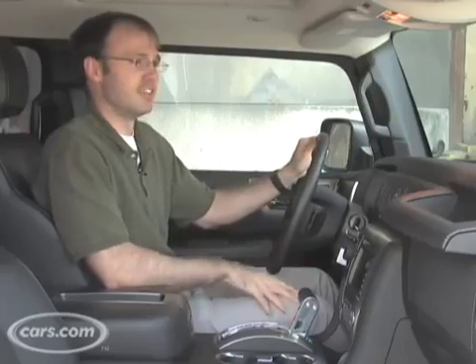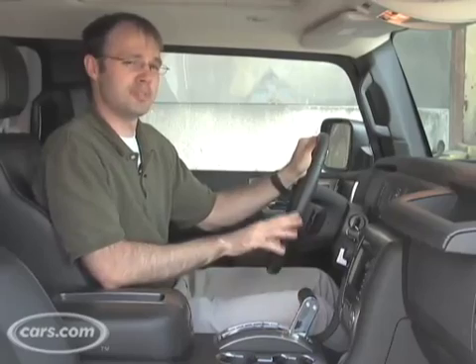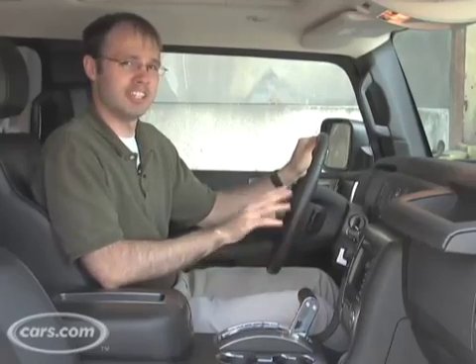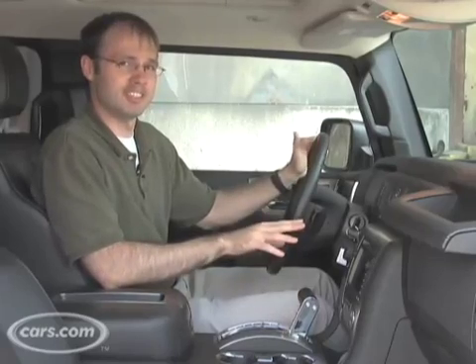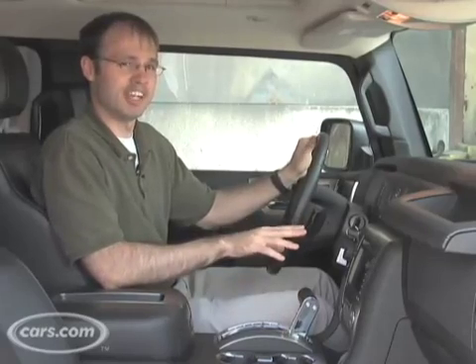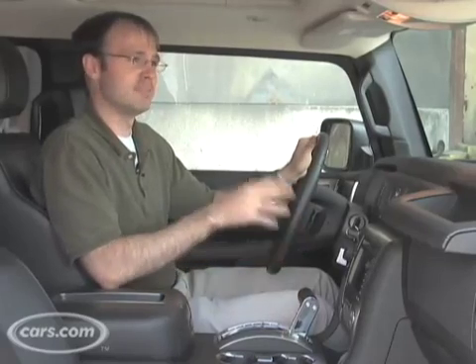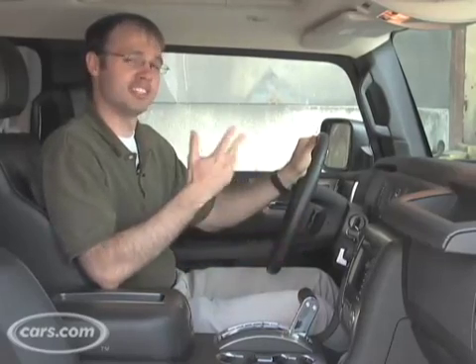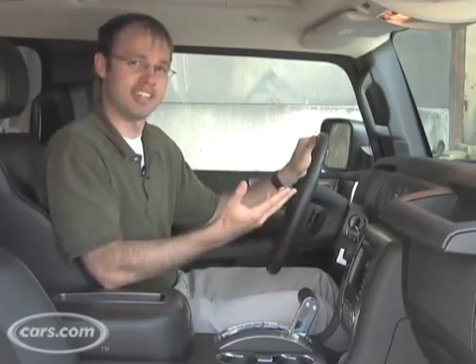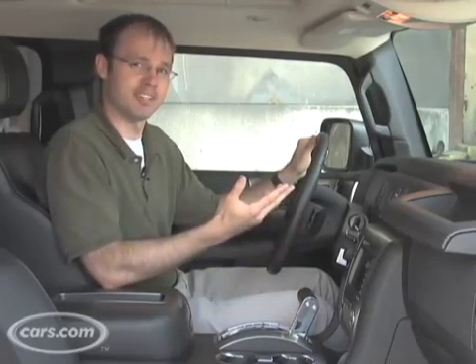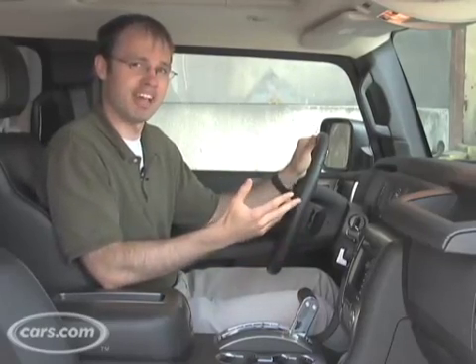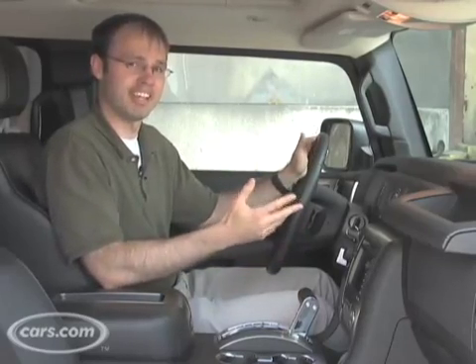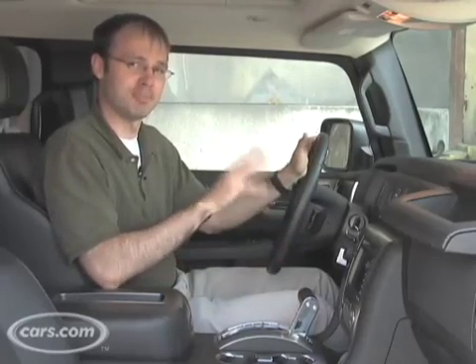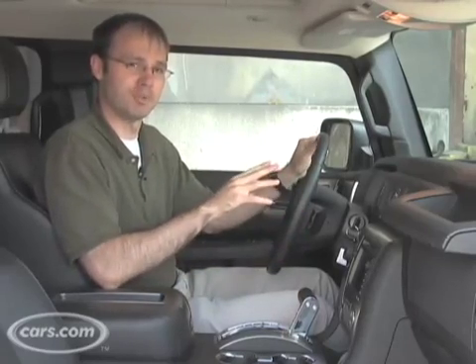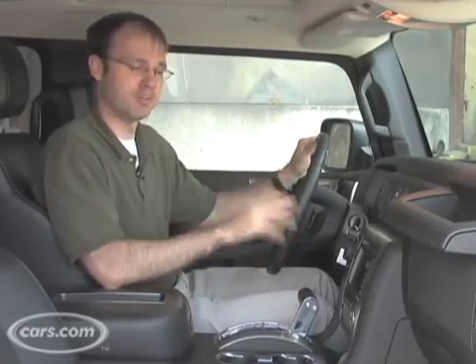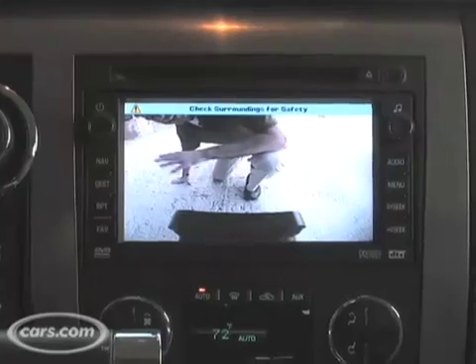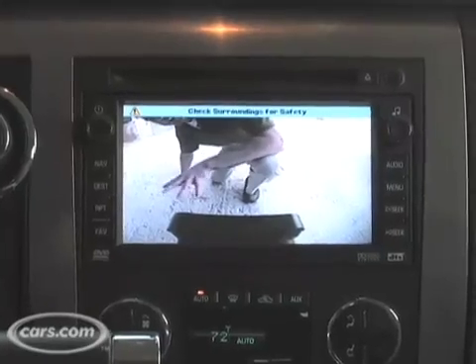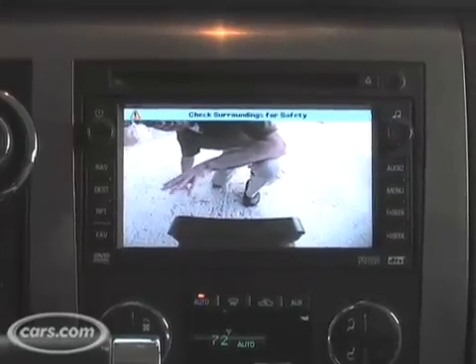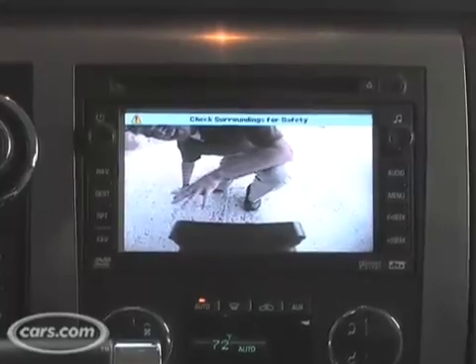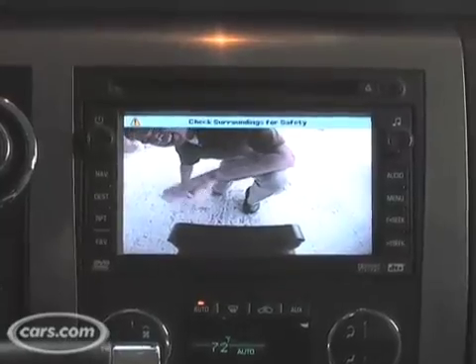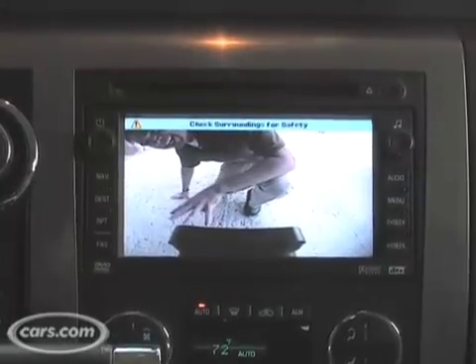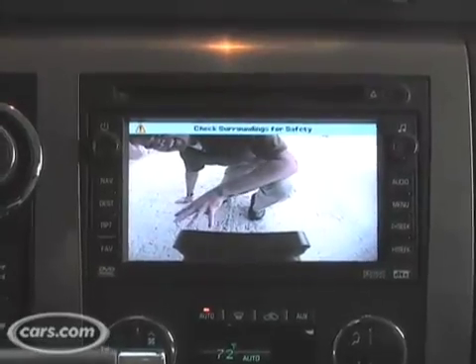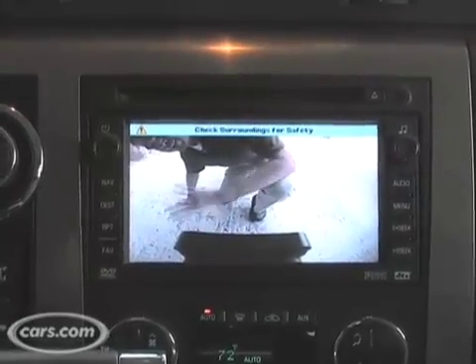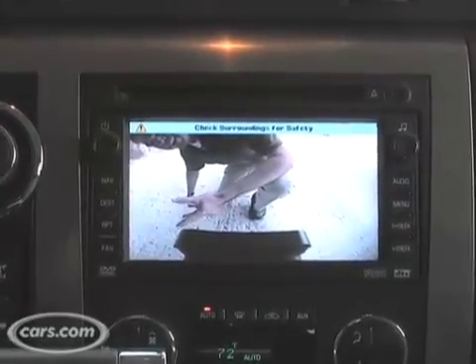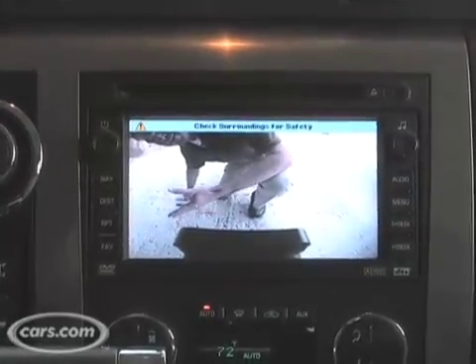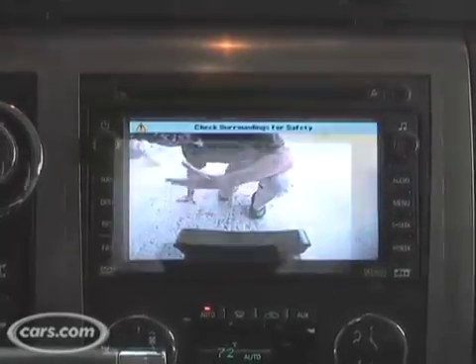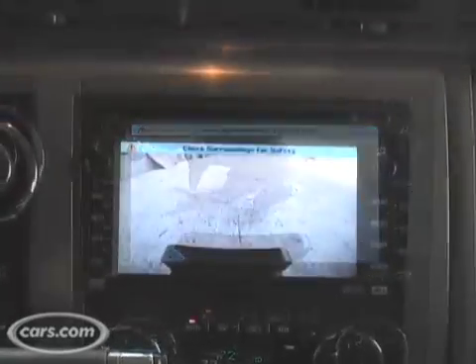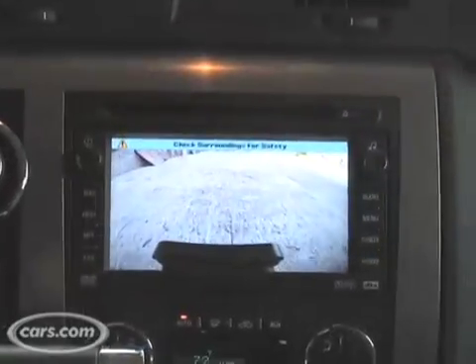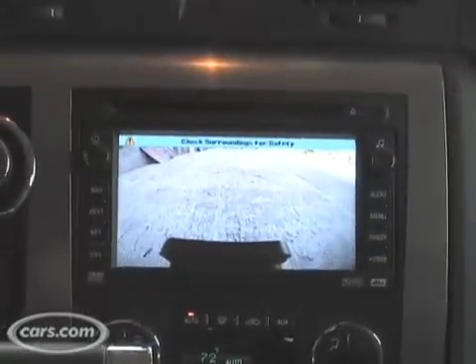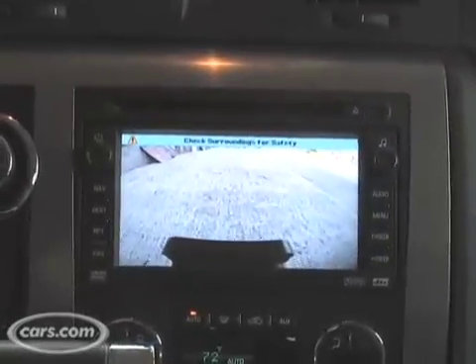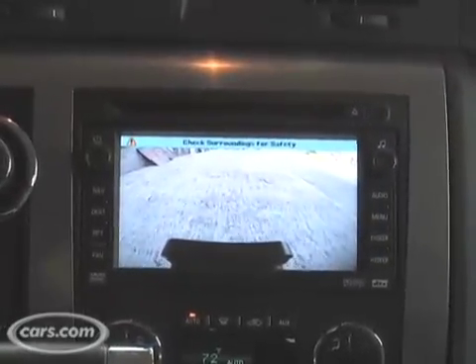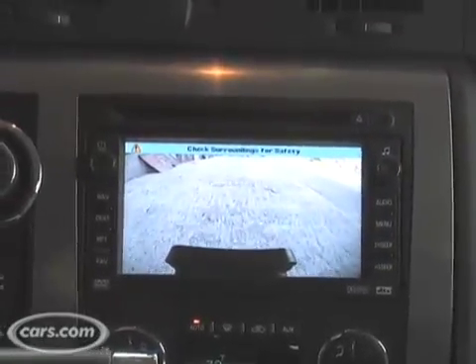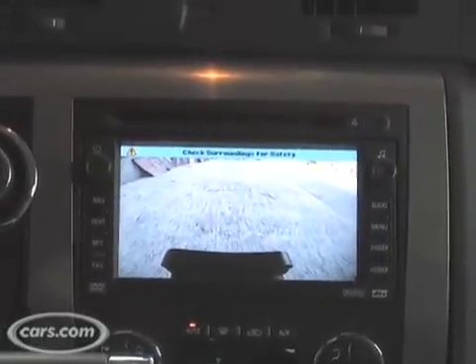Rear visibility isn't so great because of the tire on the back and the smaller window, but the optional rear view camera is a godsend. It really should be standard because it significantly improves backing-up visibility.